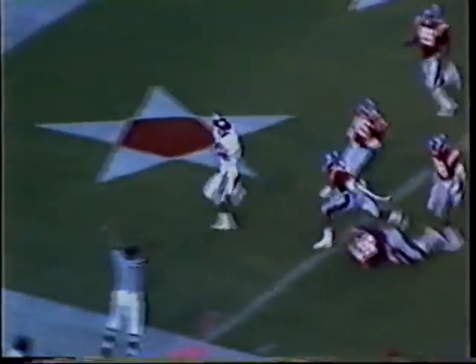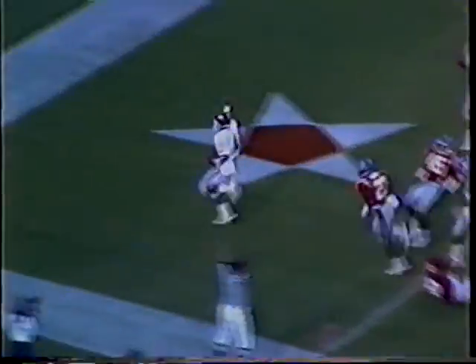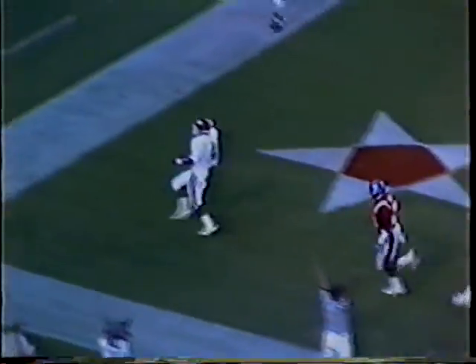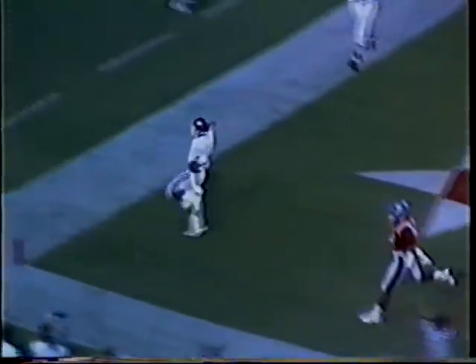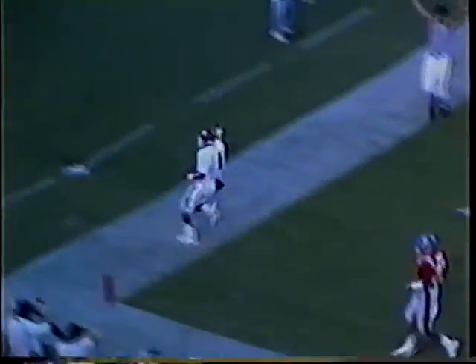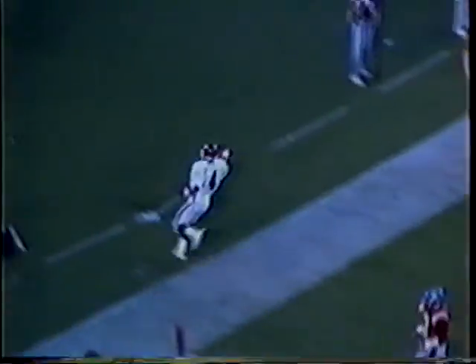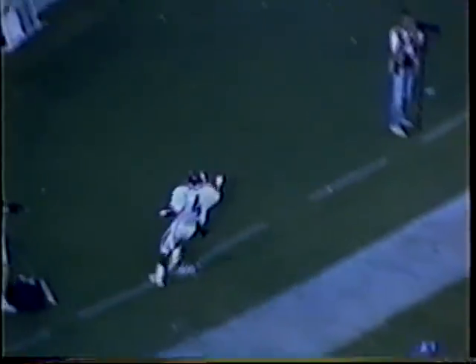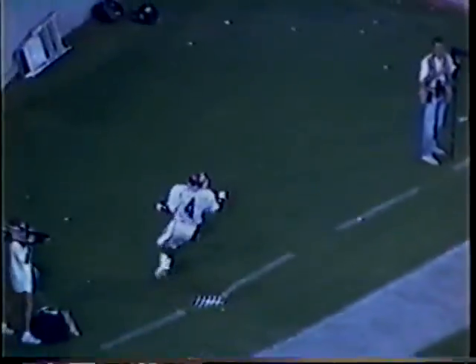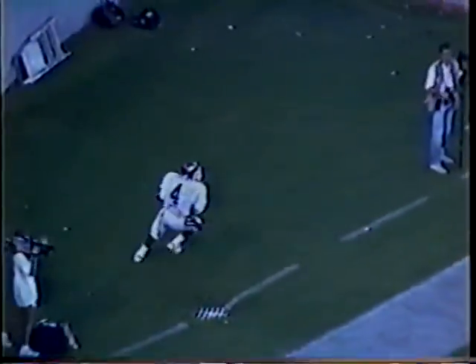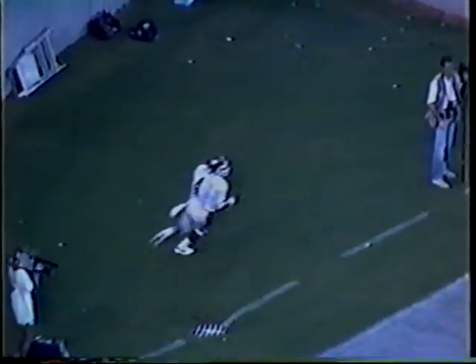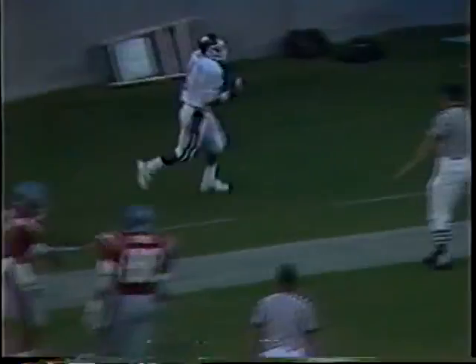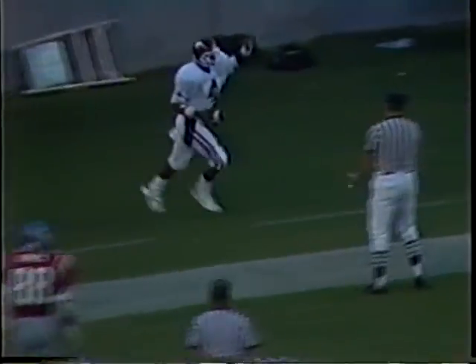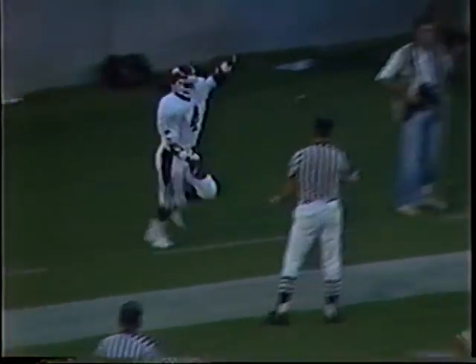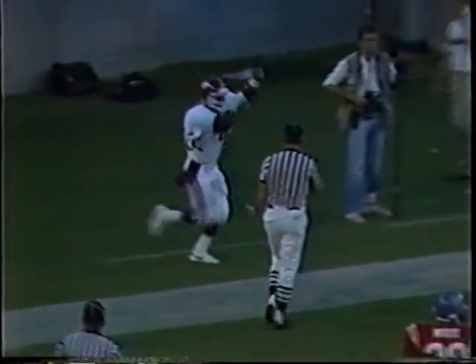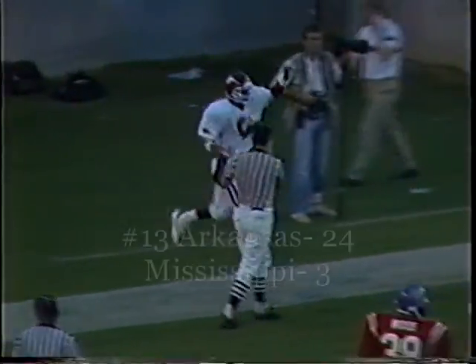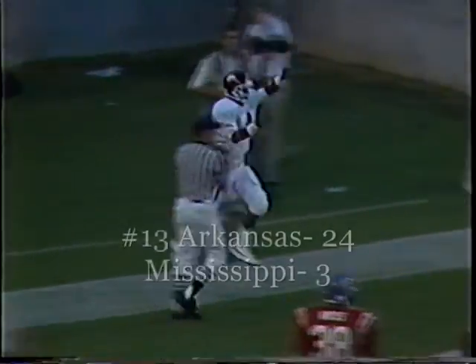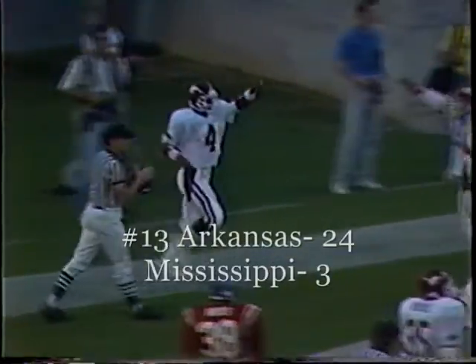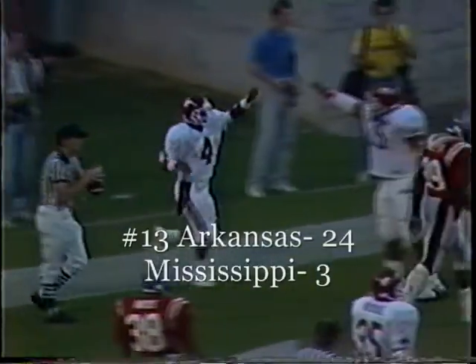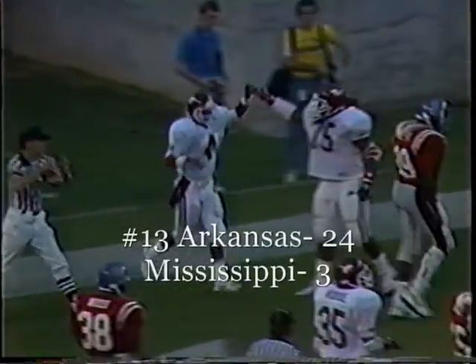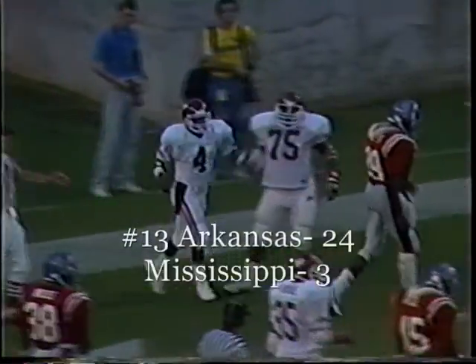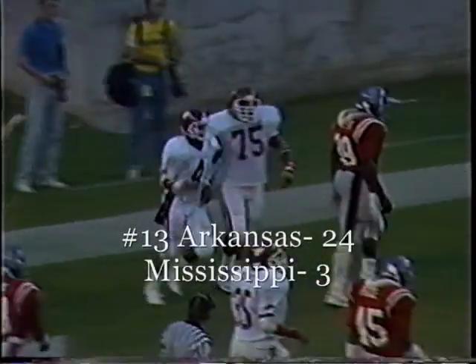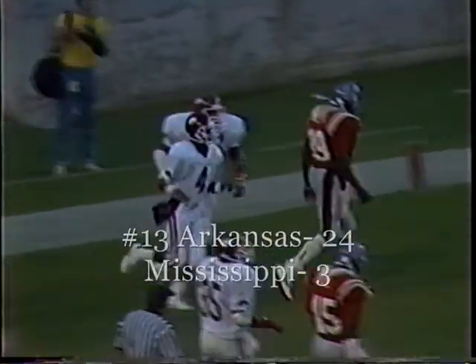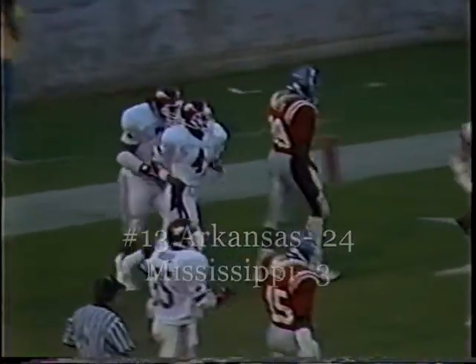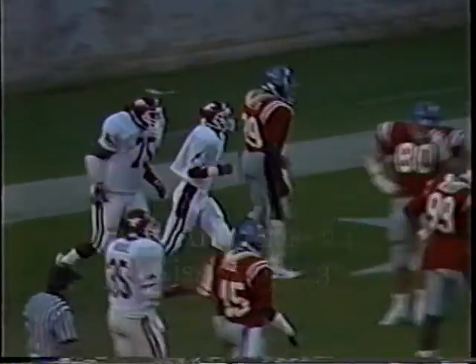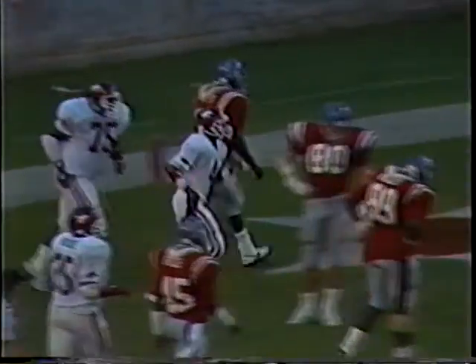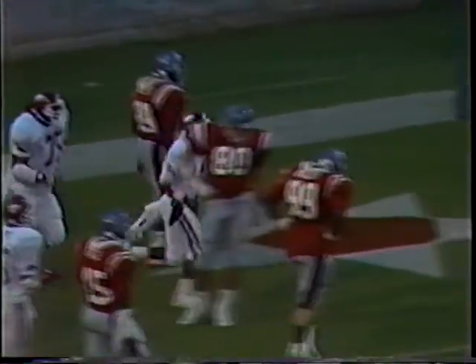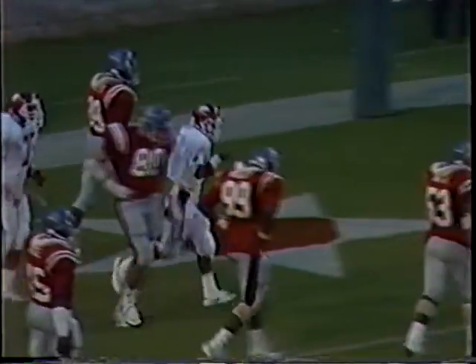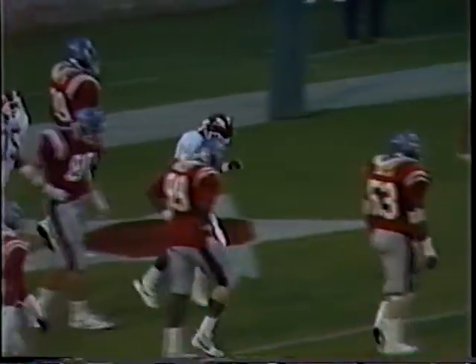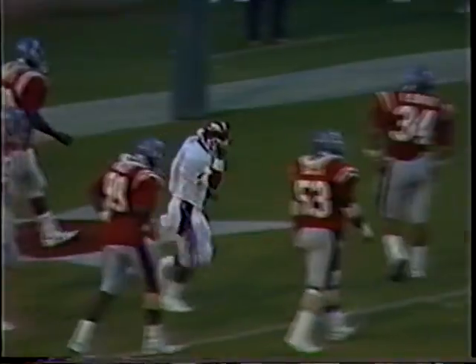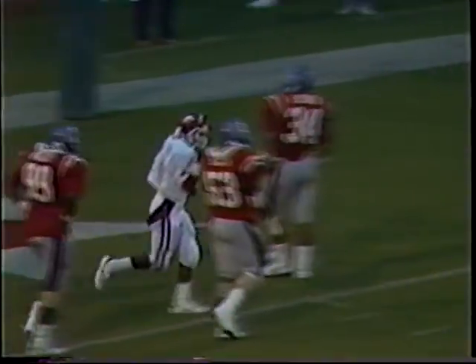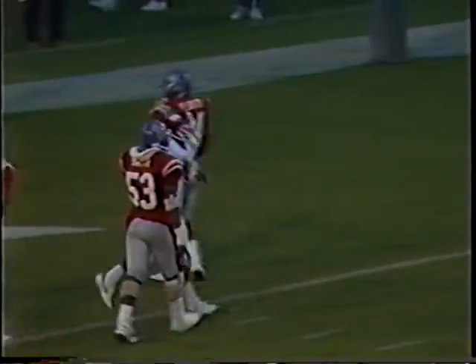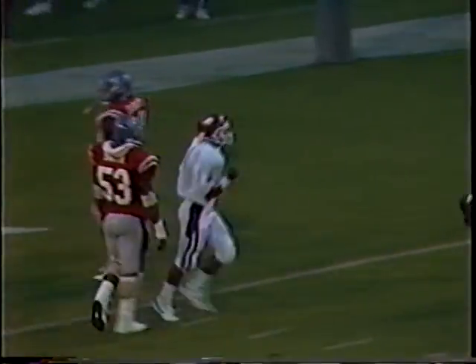Splits the seams into the end zone. Touchdown, Arkansas! Quinn Grovey, the freshman quarterback out of Duncan, Oklahoma.